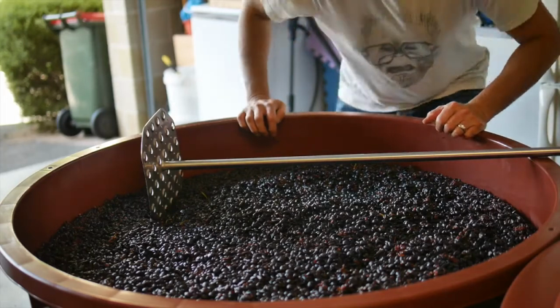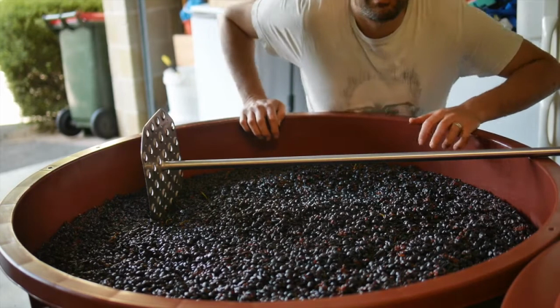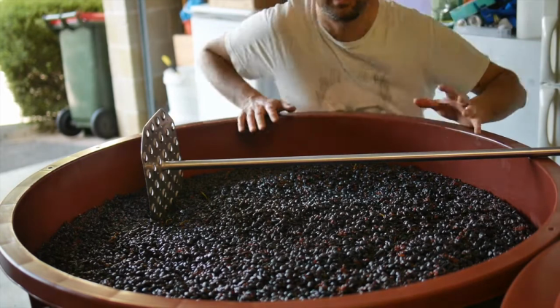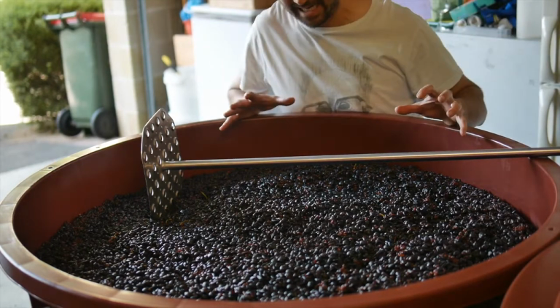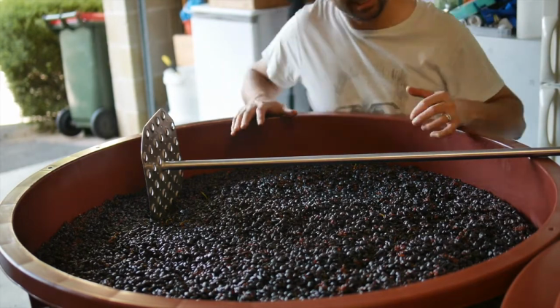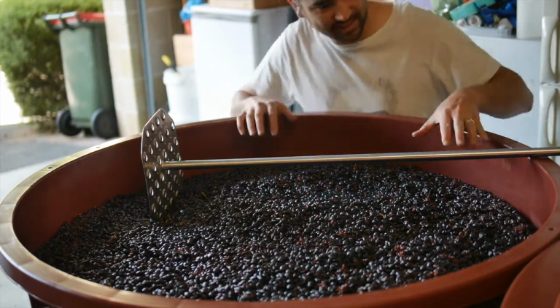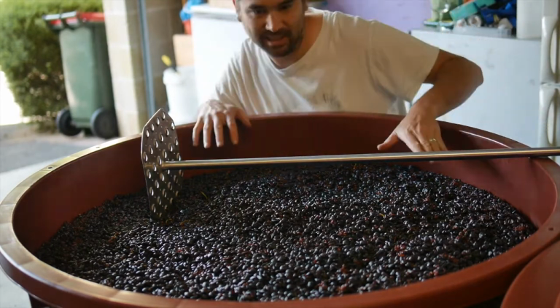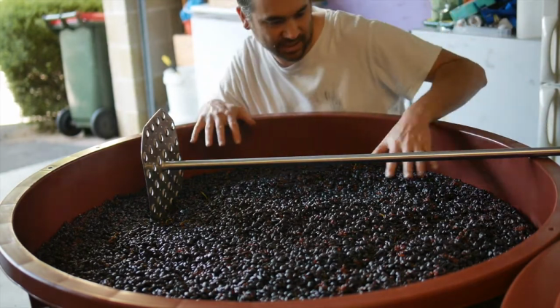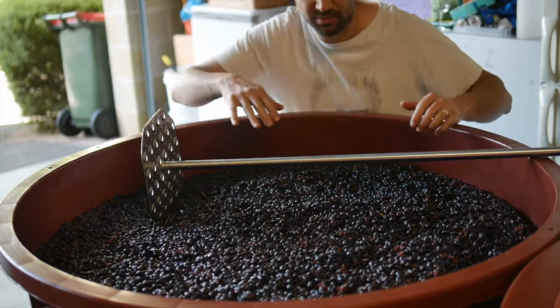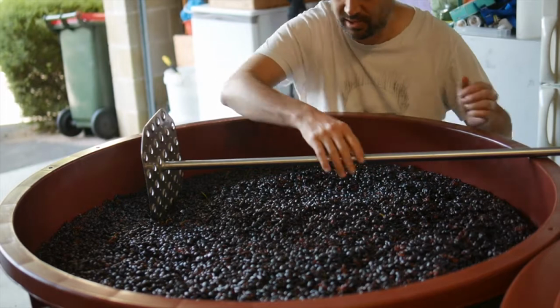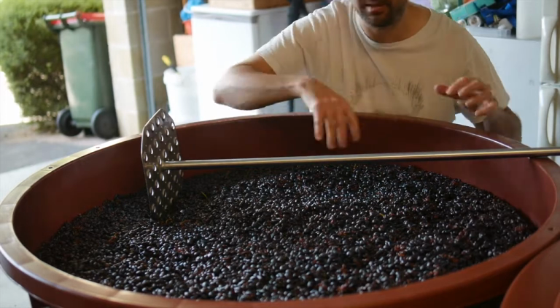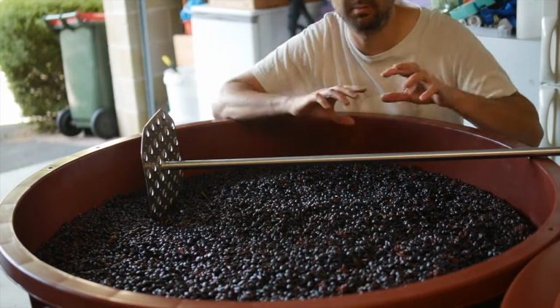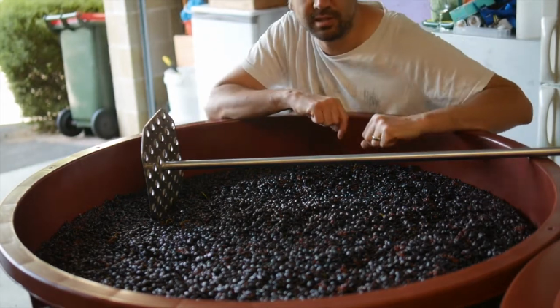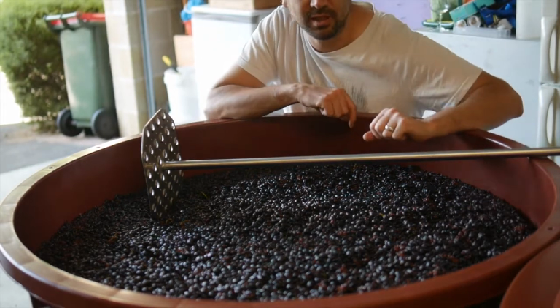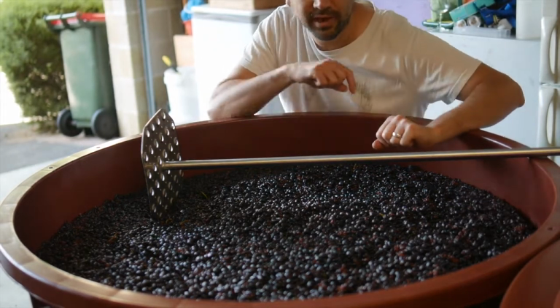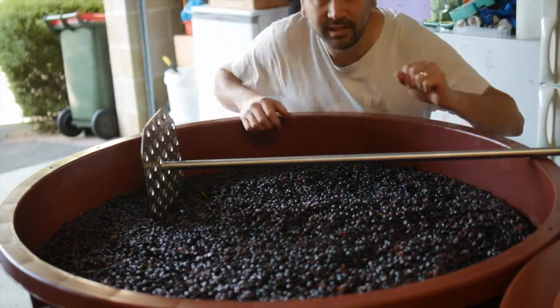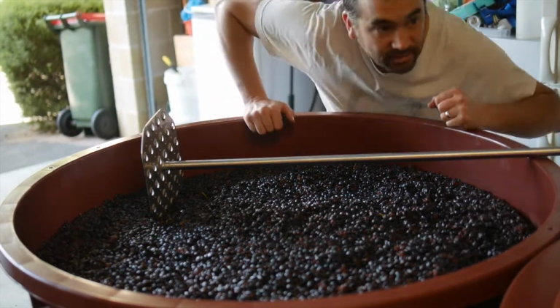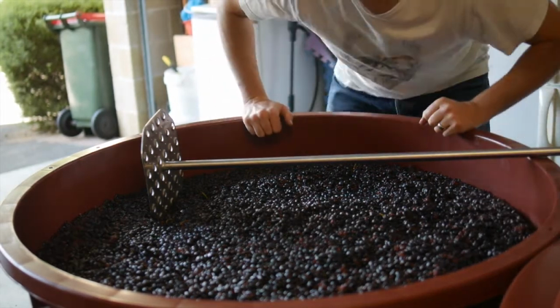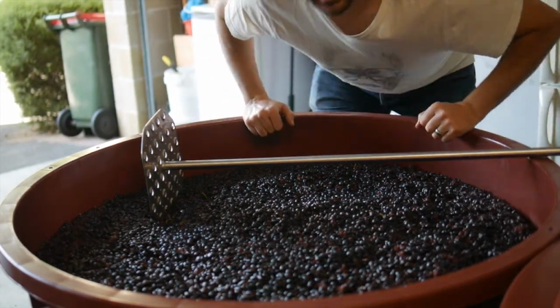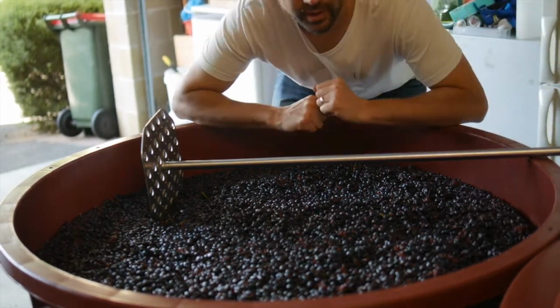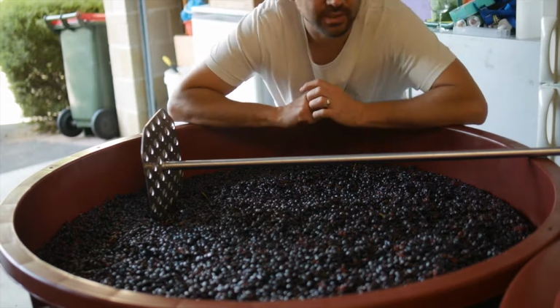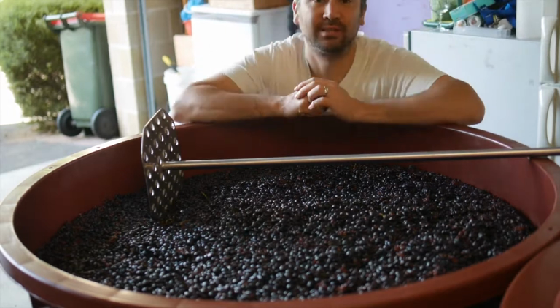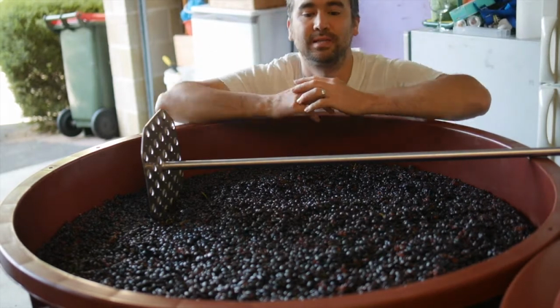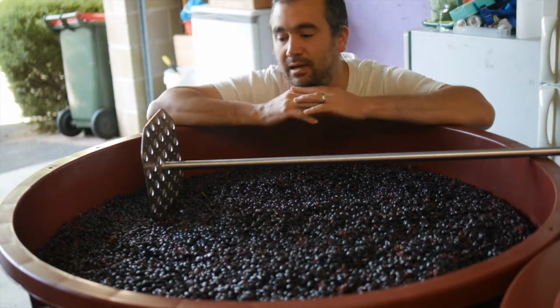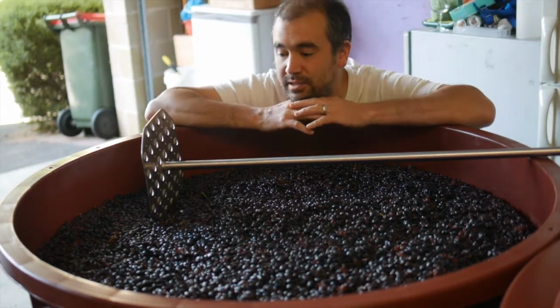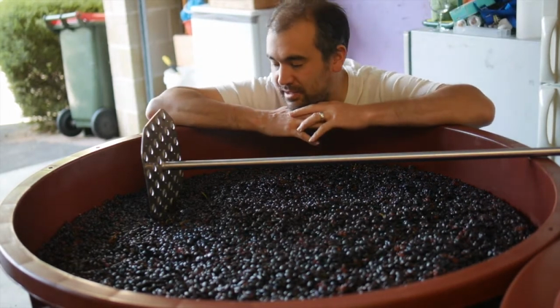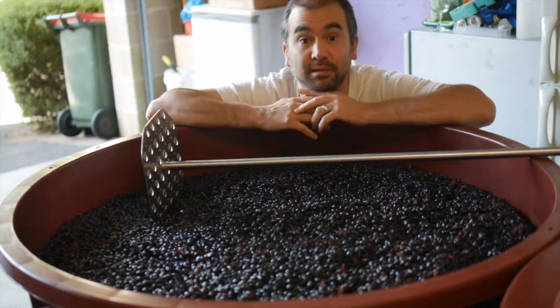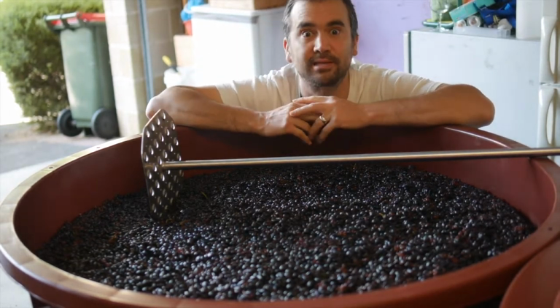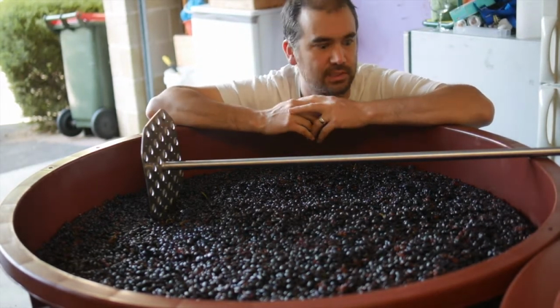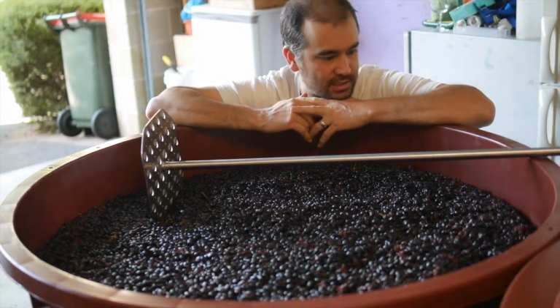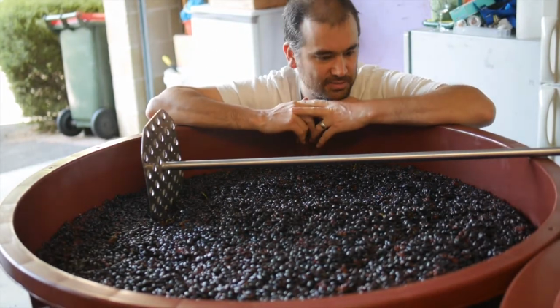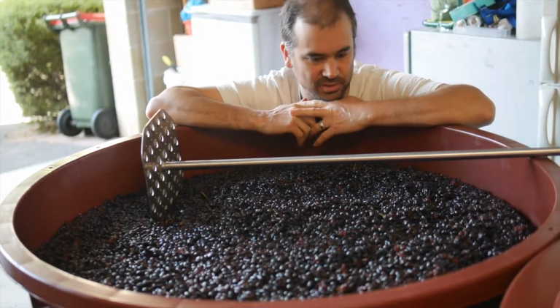The ferment's really starting to kick now. You can see the cap is really rising up. When I plunge this you'll see a lot more activity in a second. One of the things we need to do with this fruit is add a little bit of acid because it's a bit short on.